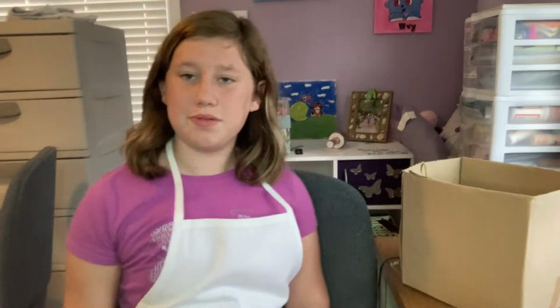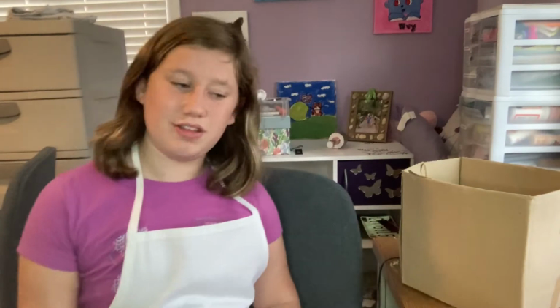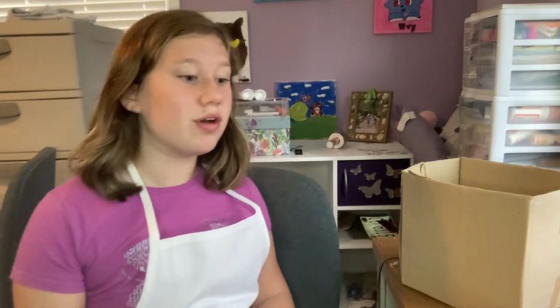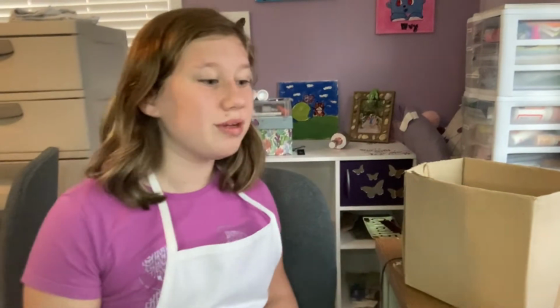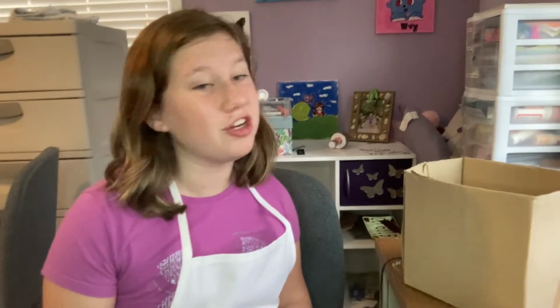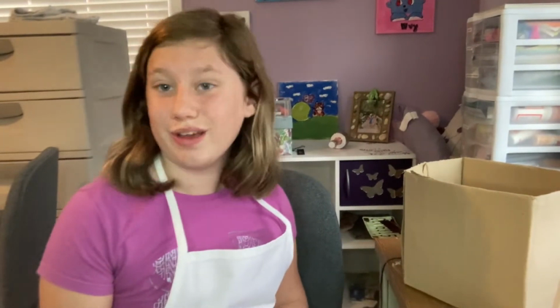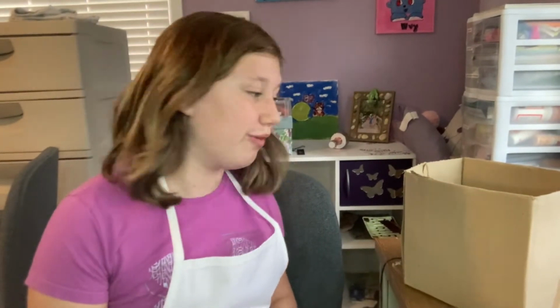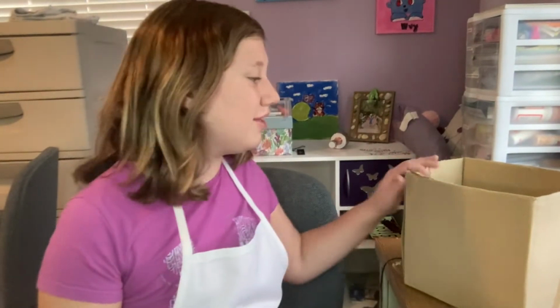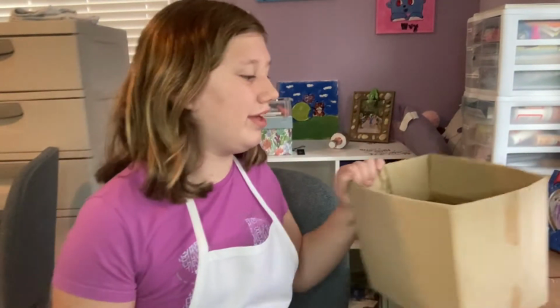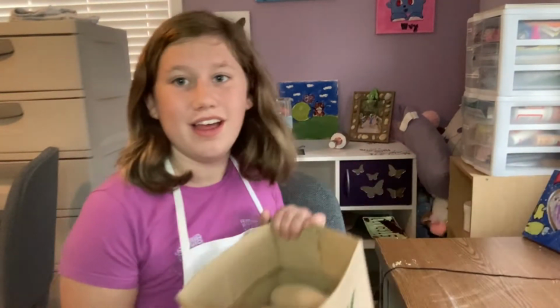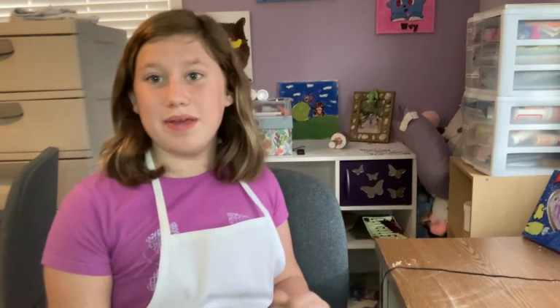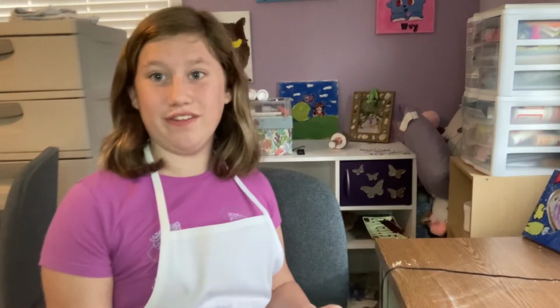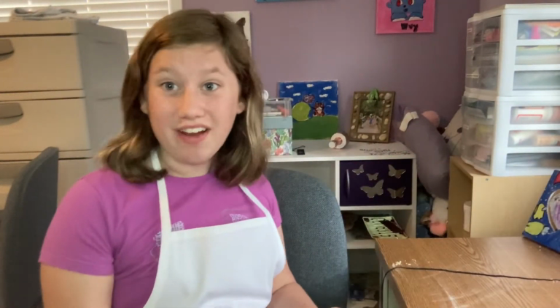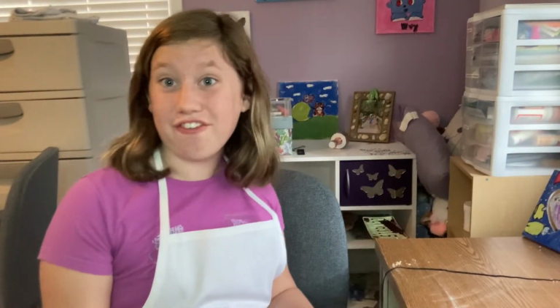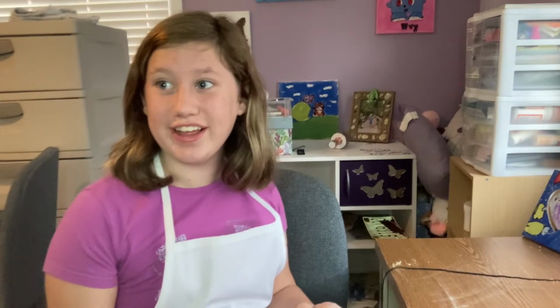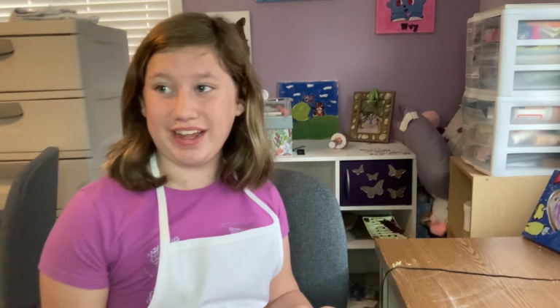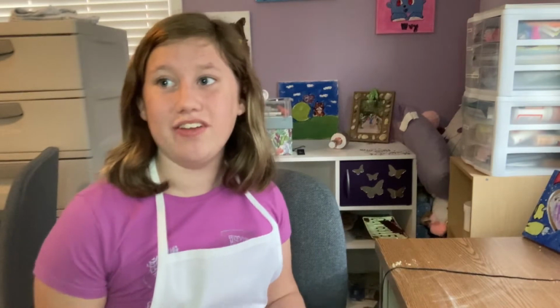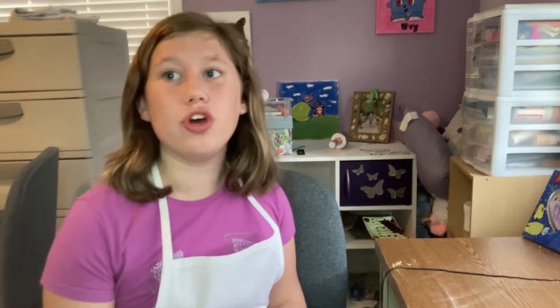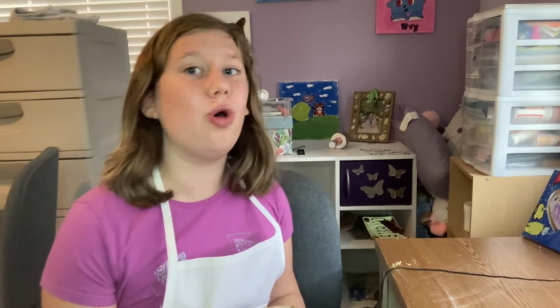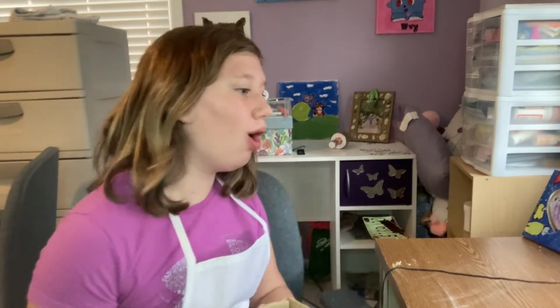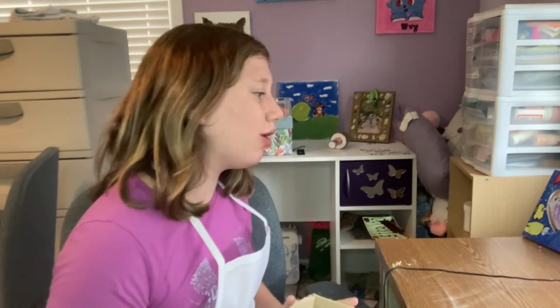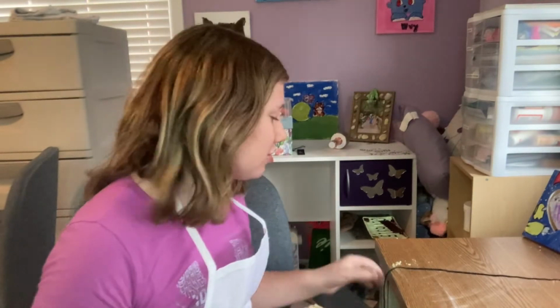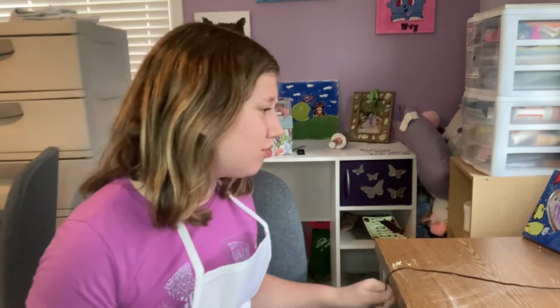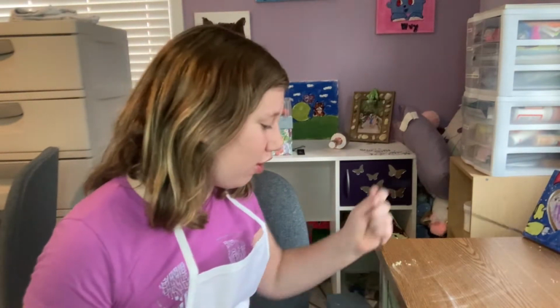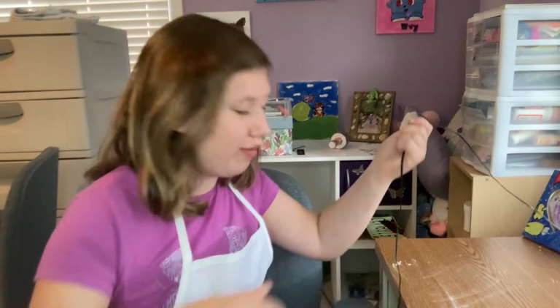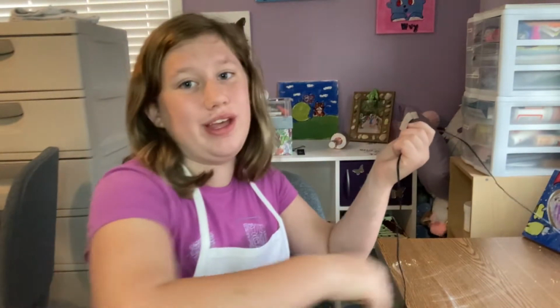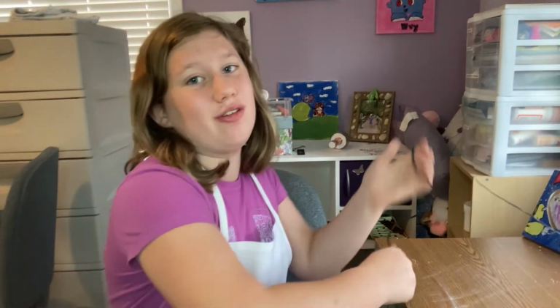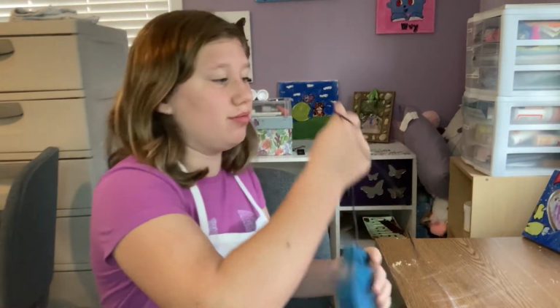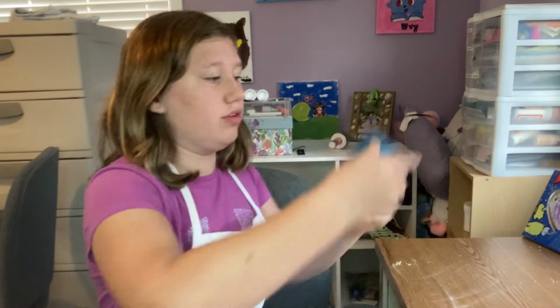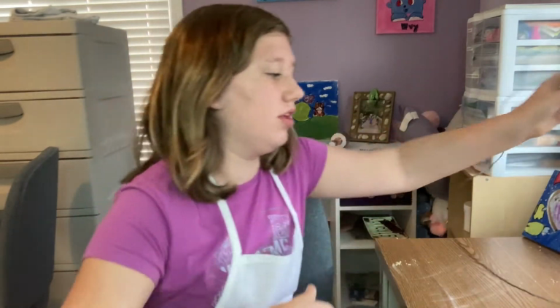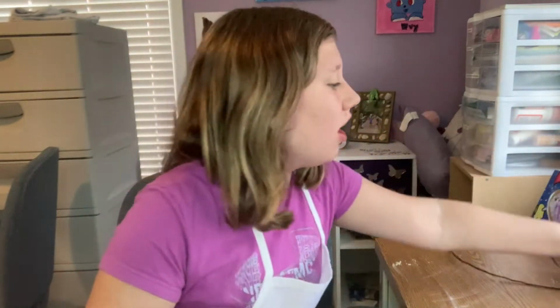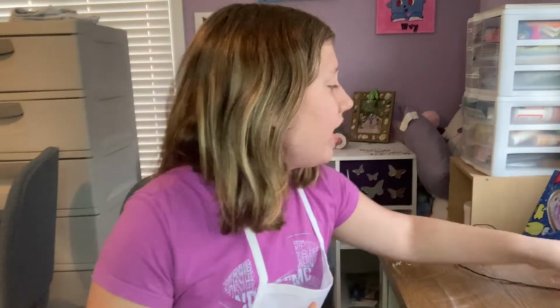Welcome back to my YouTube channel! Today we are going to be doing painting on whatever I feel like painting. I went downstairs to my art cabinet and...